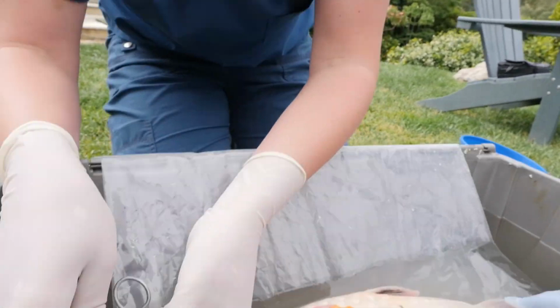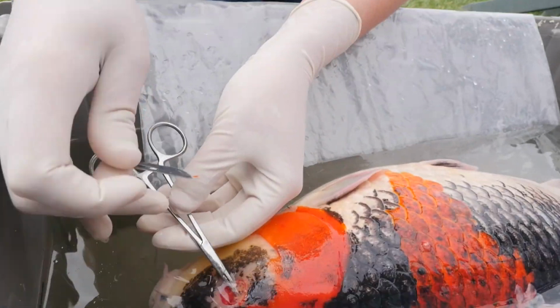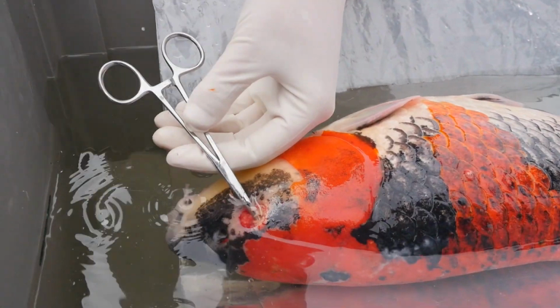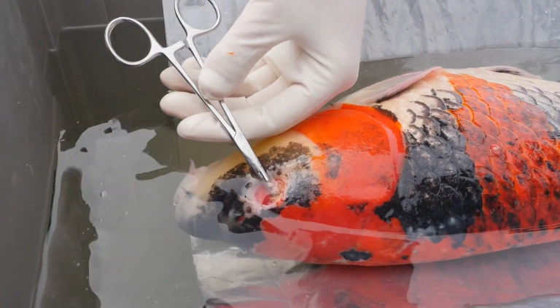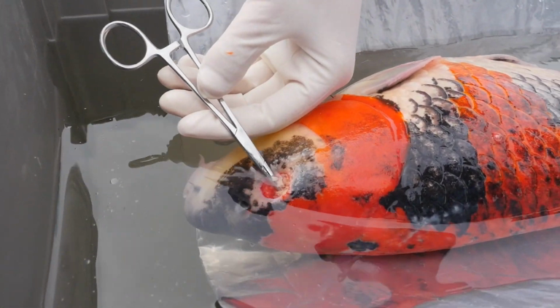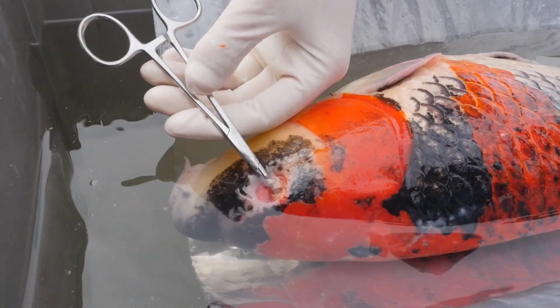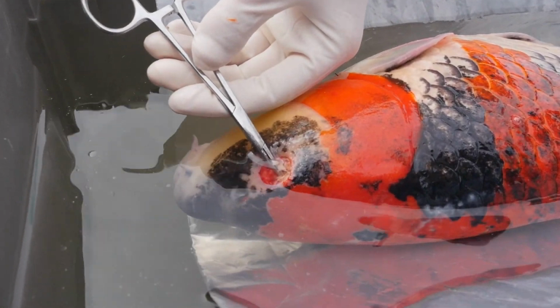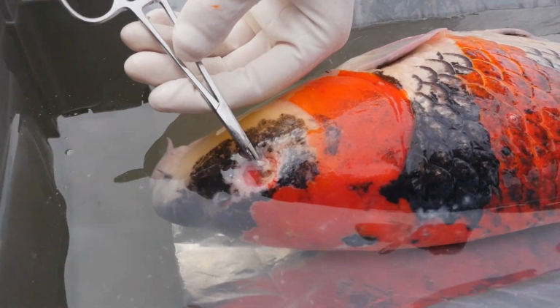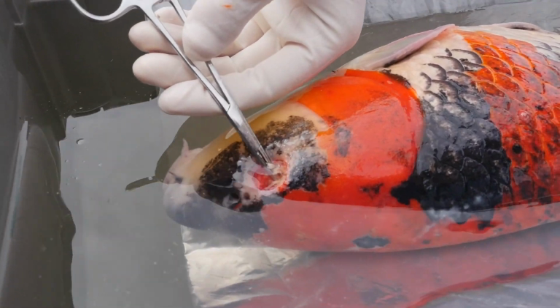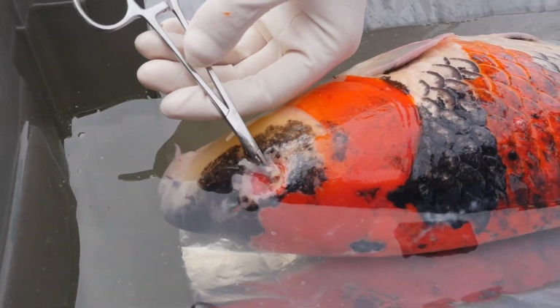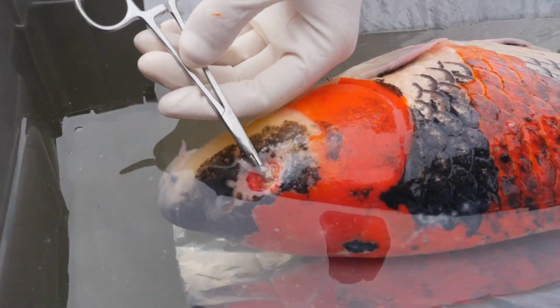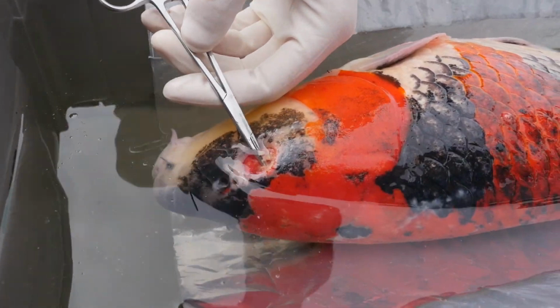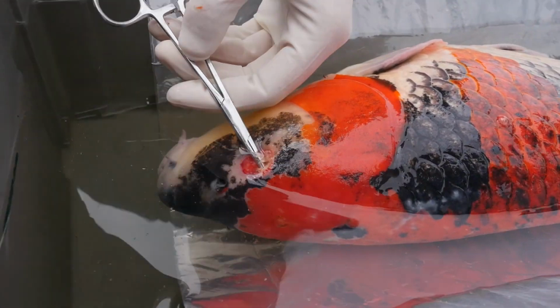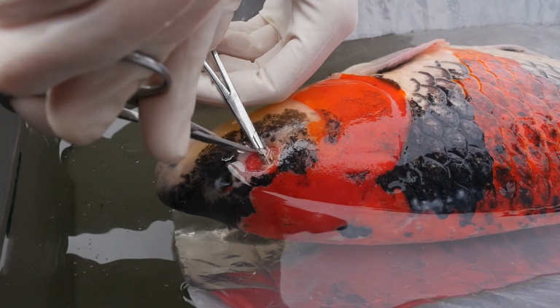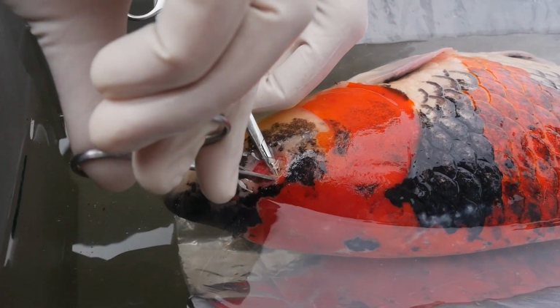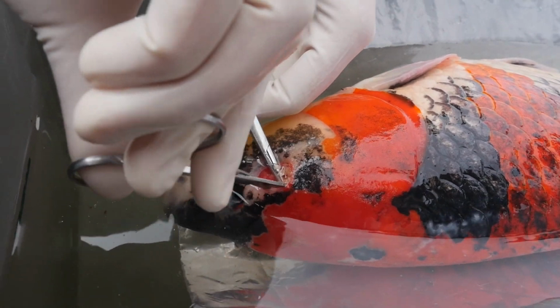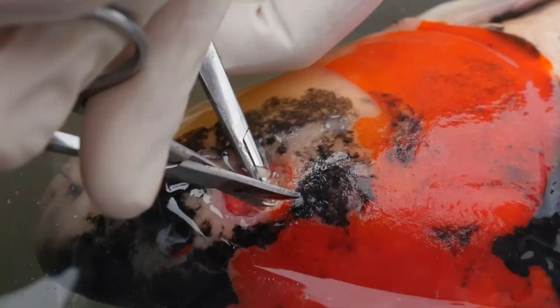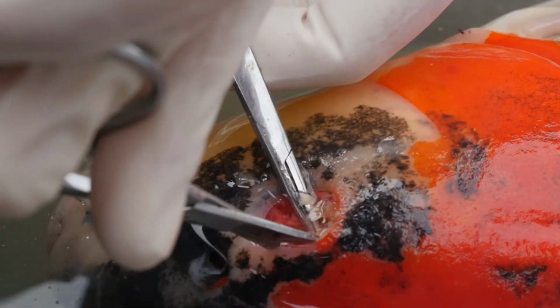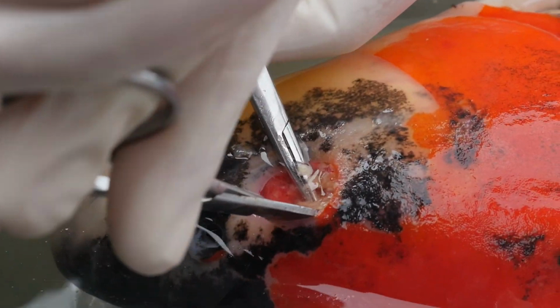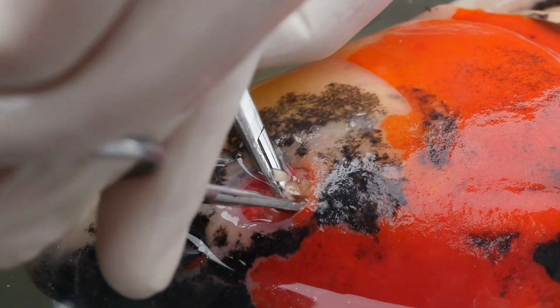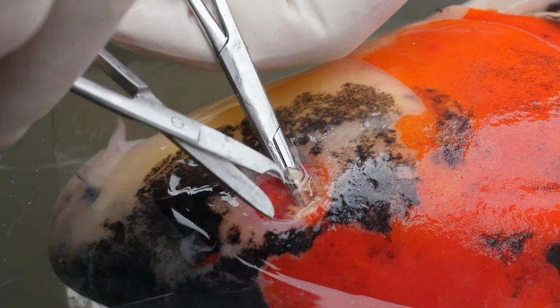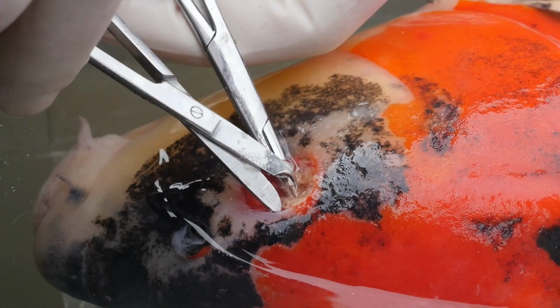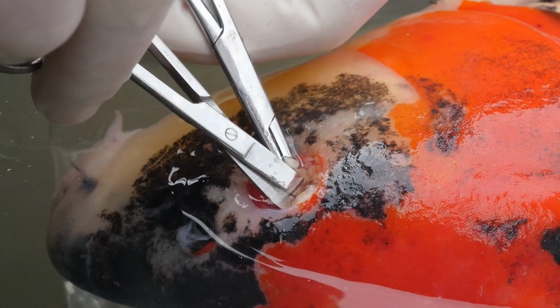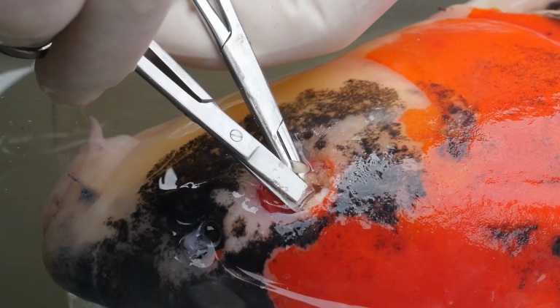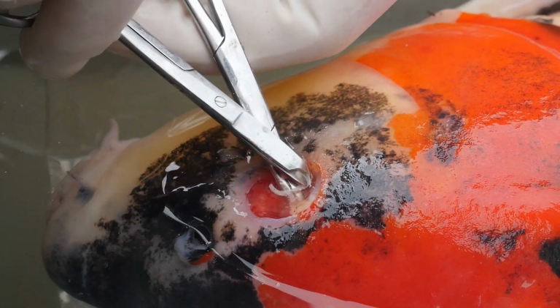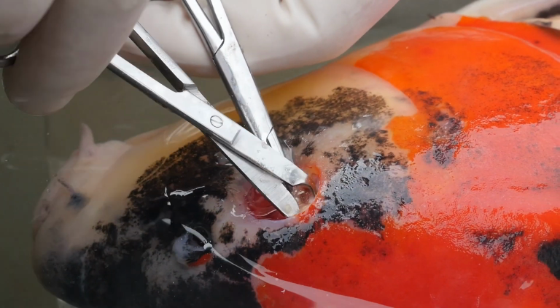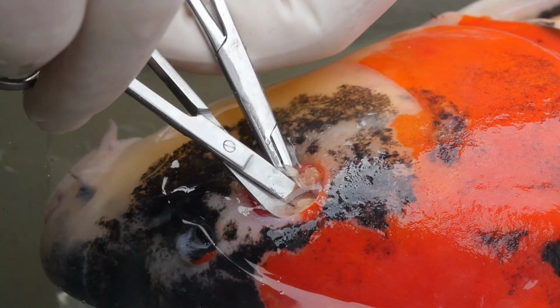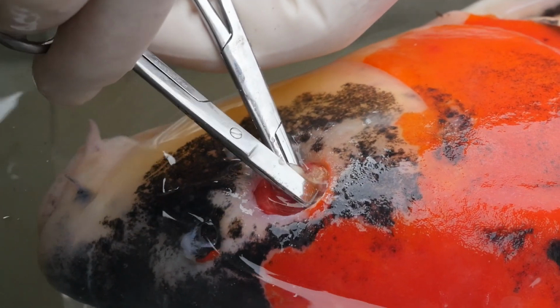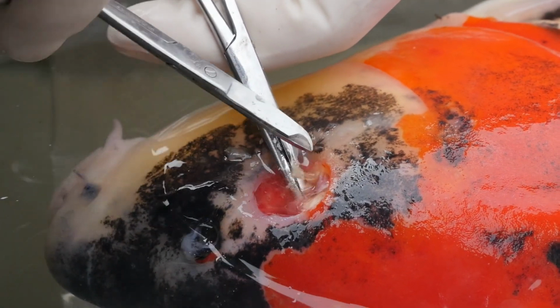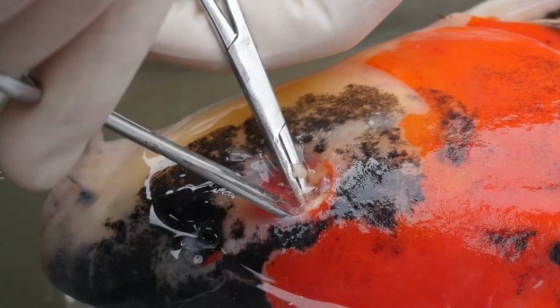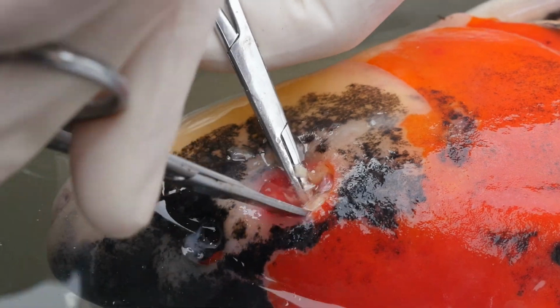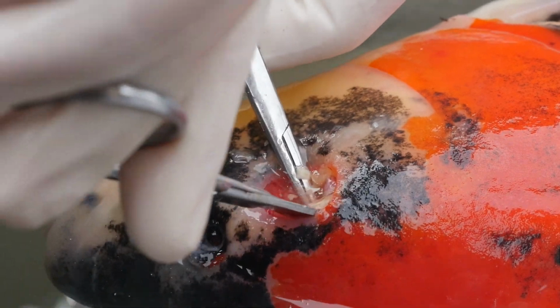I have all those vessels and nerves clamped off. I'm just going to clean up some of this tissue. This is just fat and connective tissue.